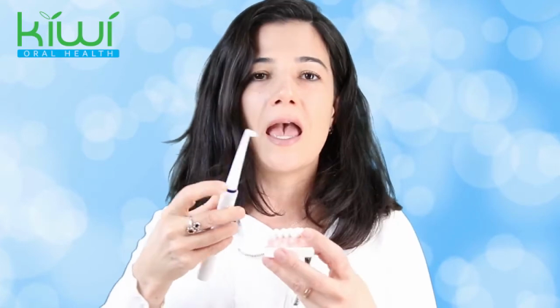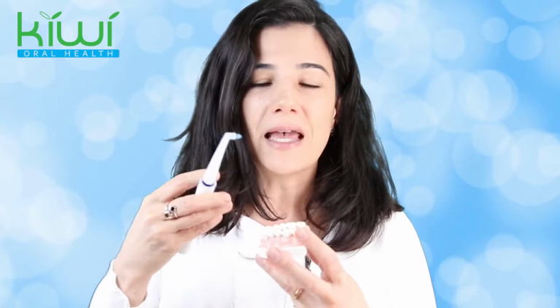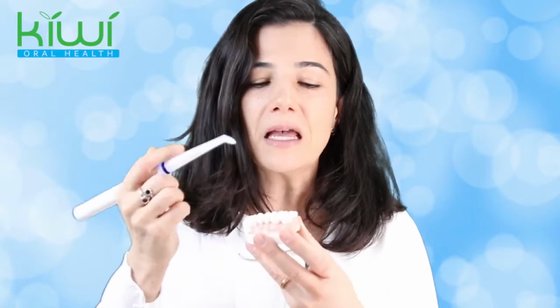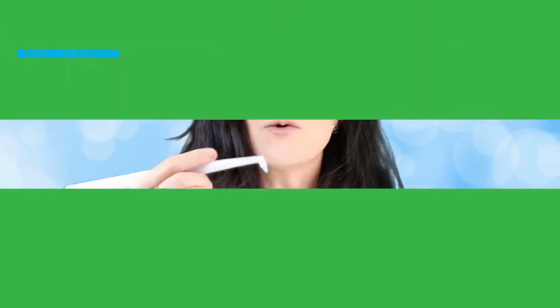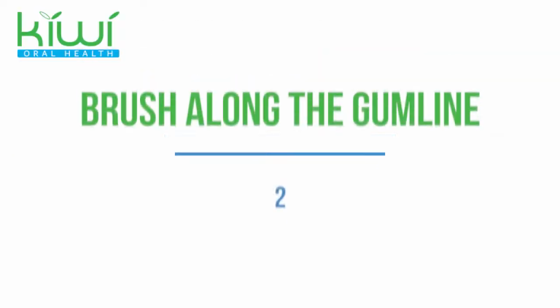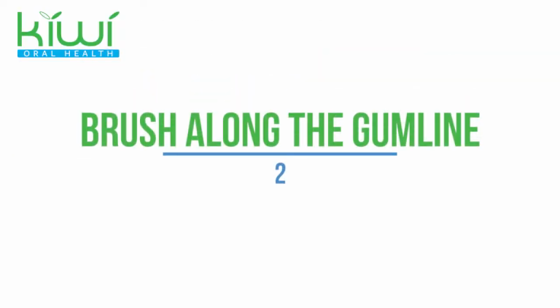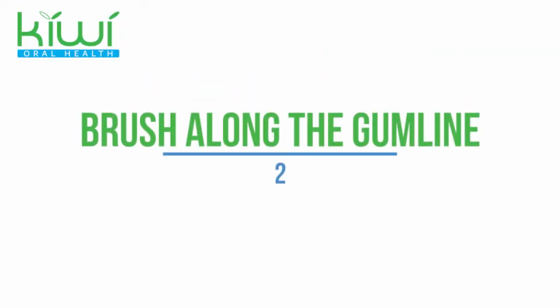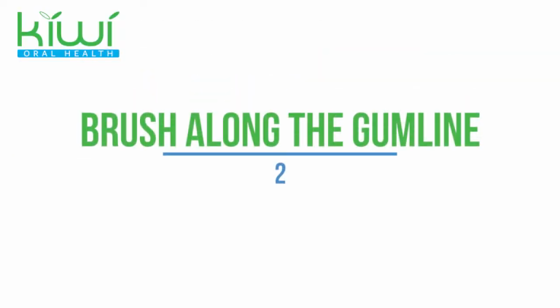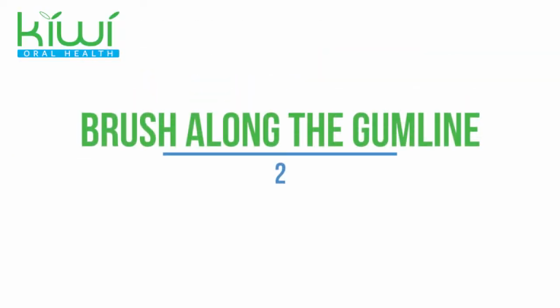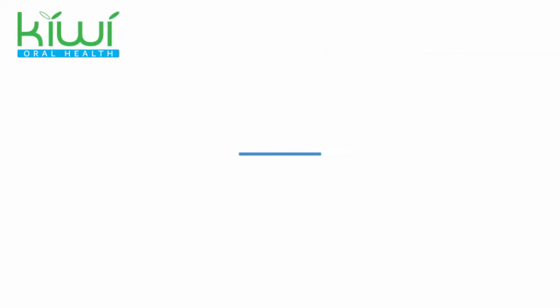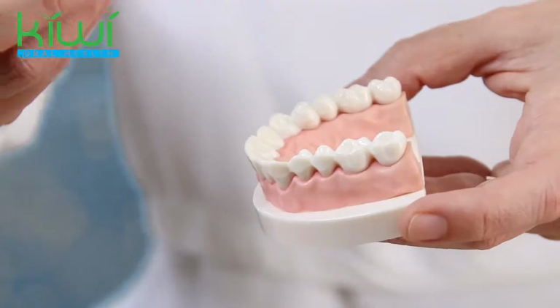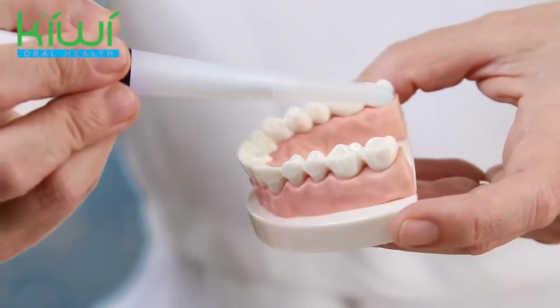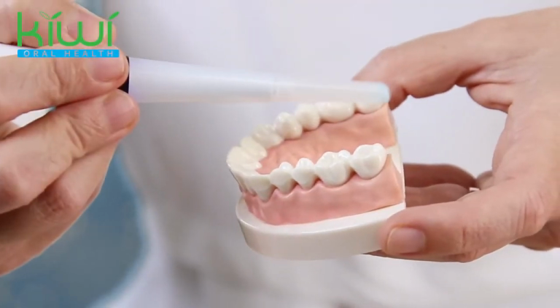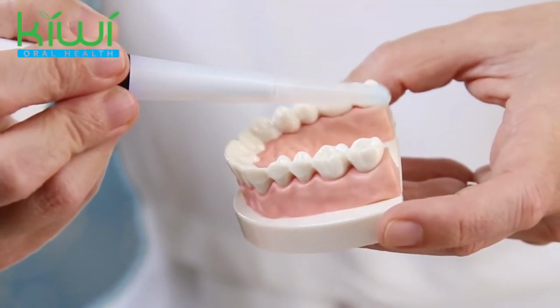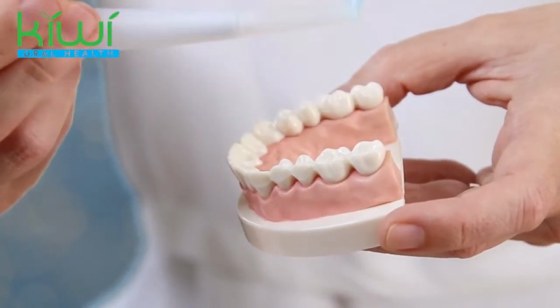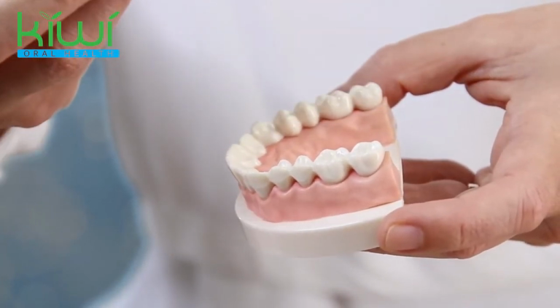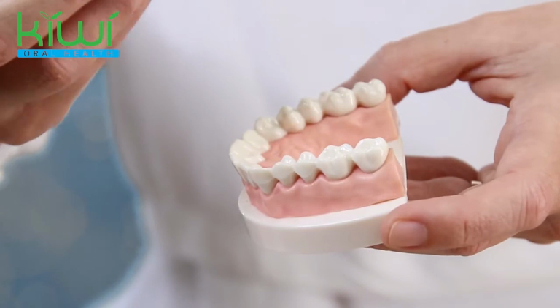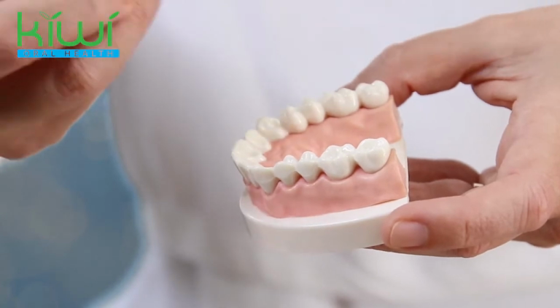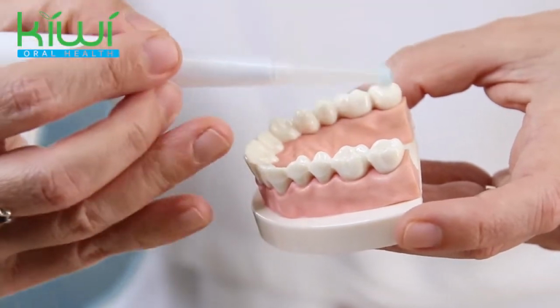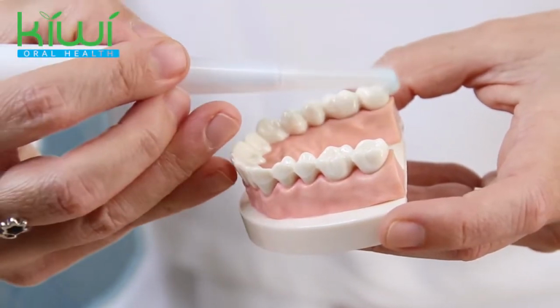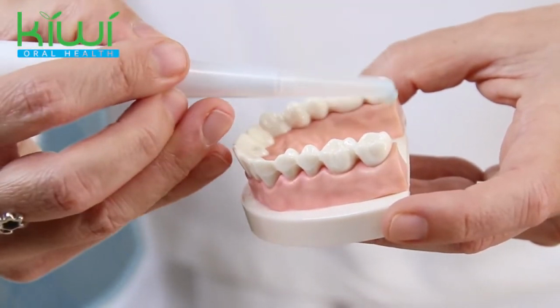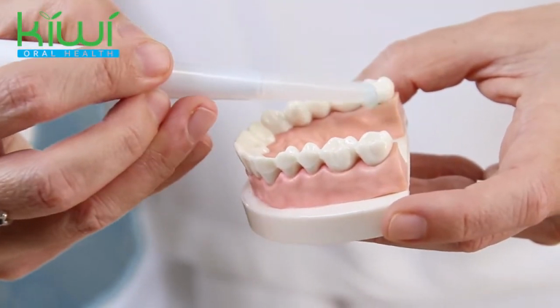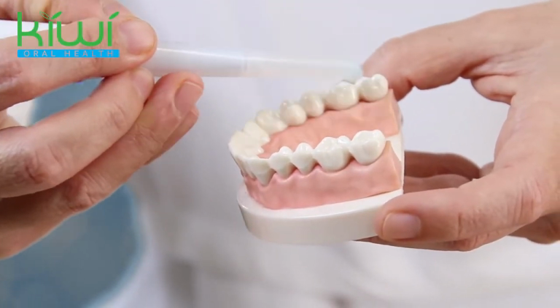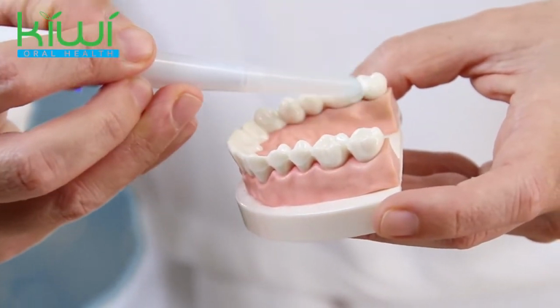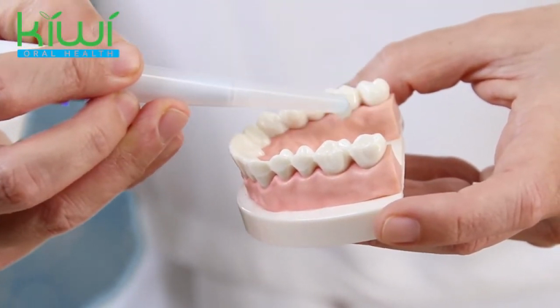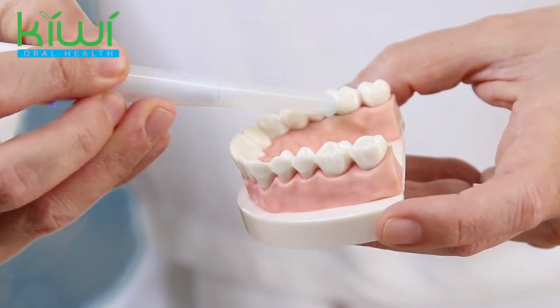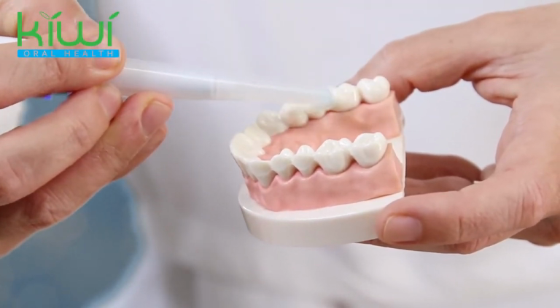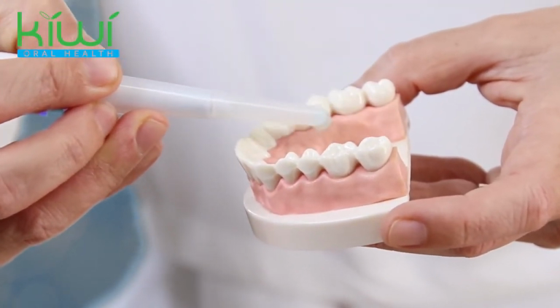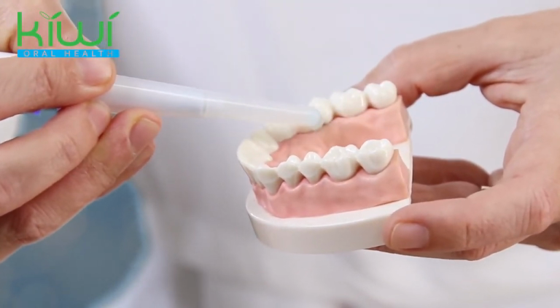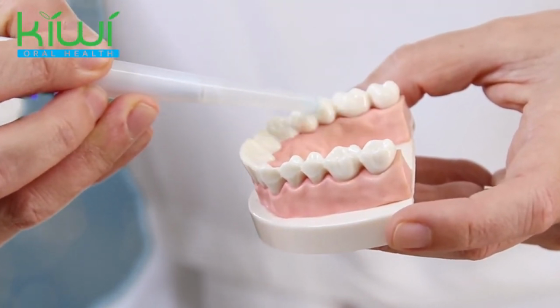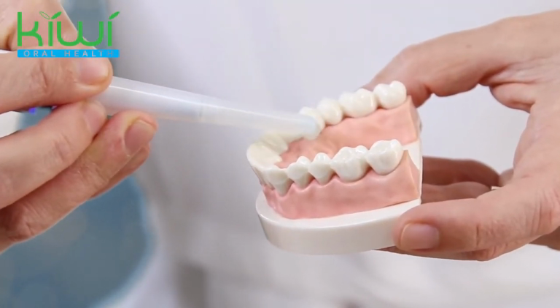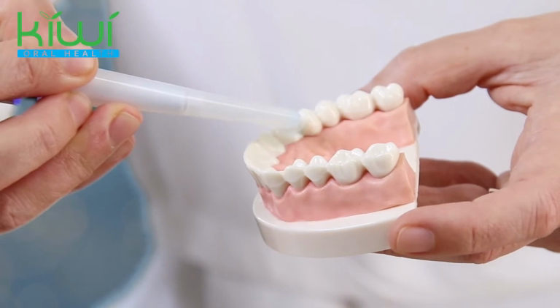And then you are going to brush along the gum line very gently. You don't have to push the brush against your teeth or your gums — just very gently.